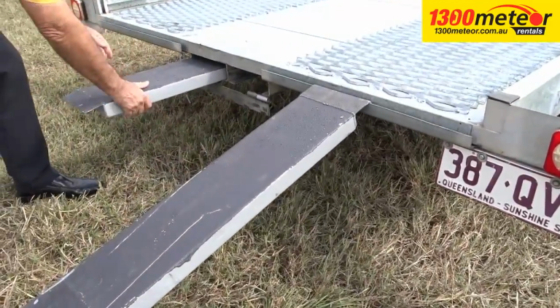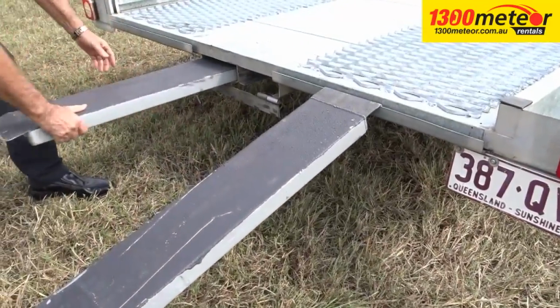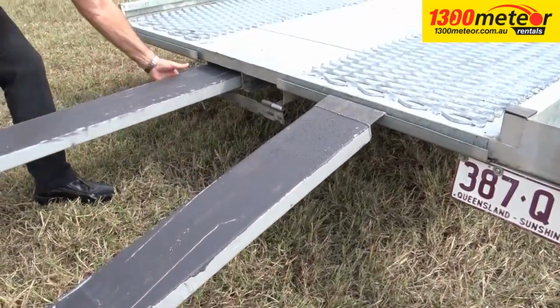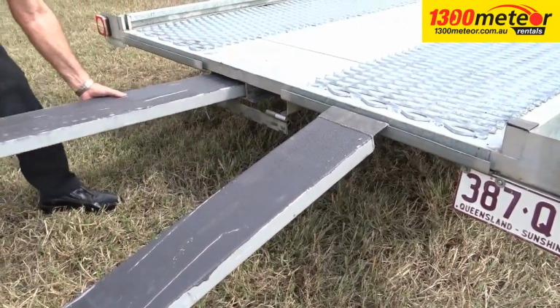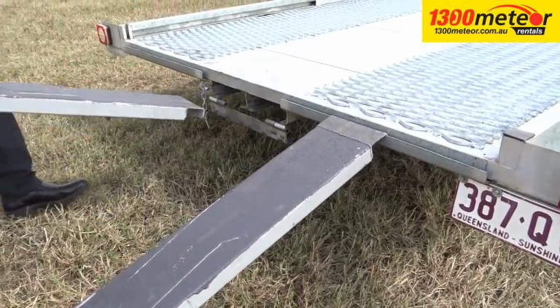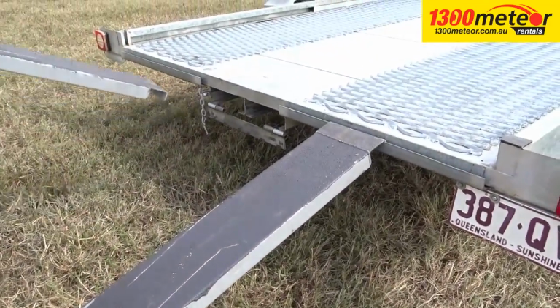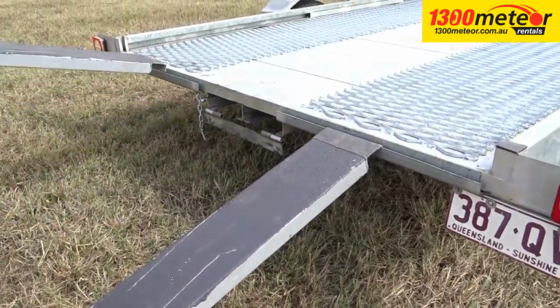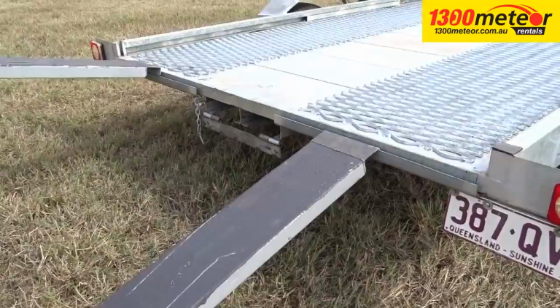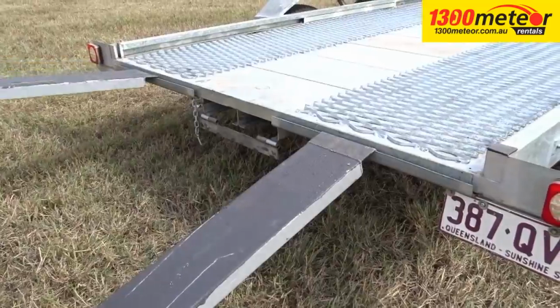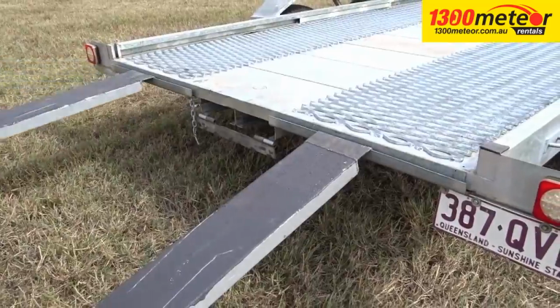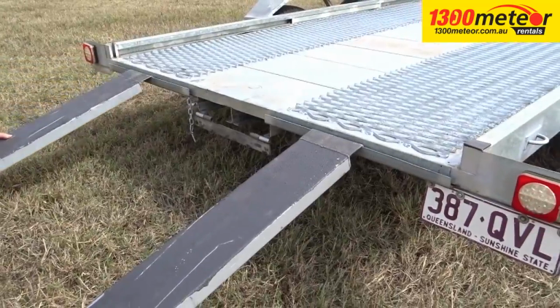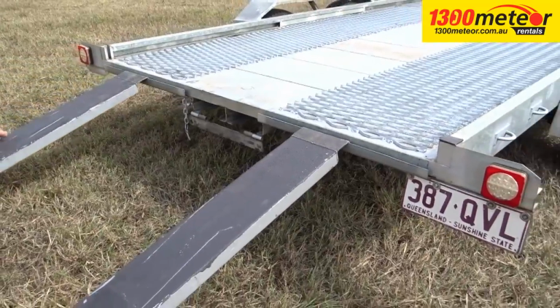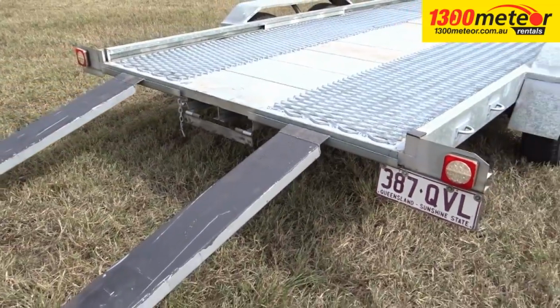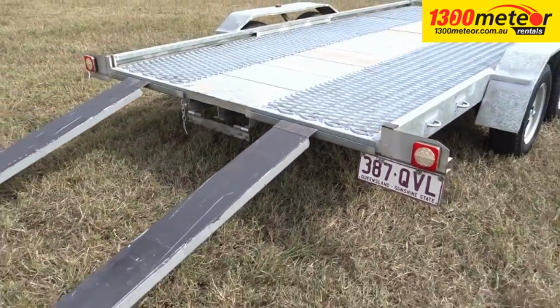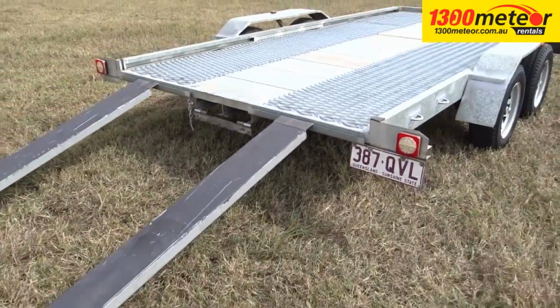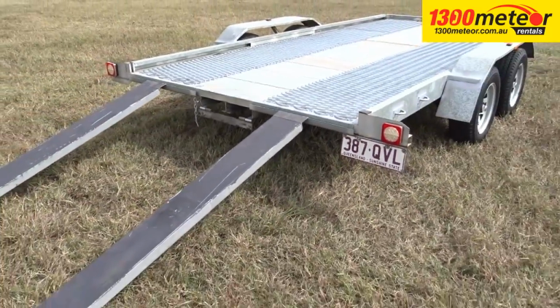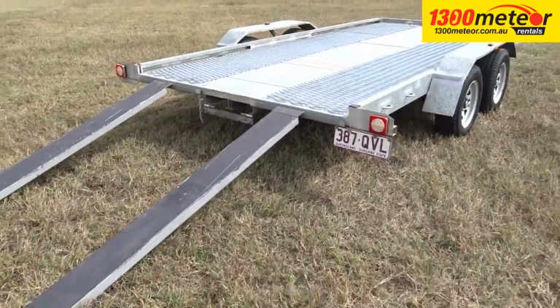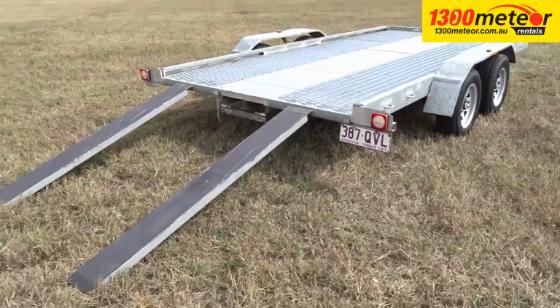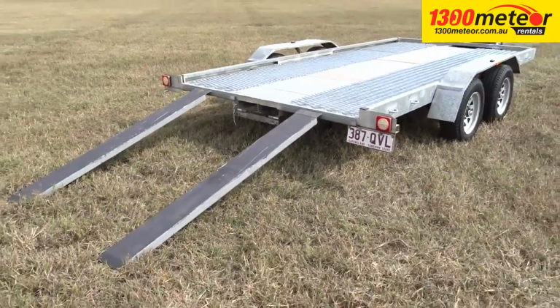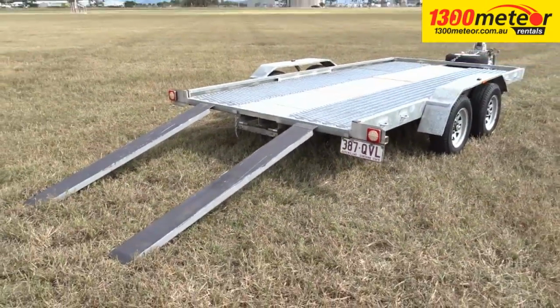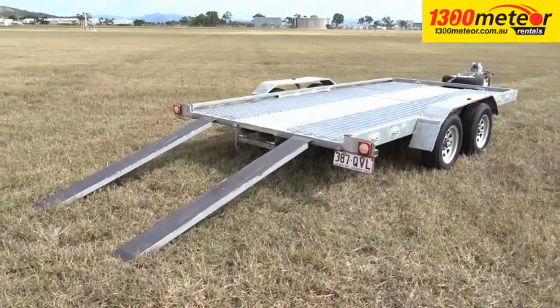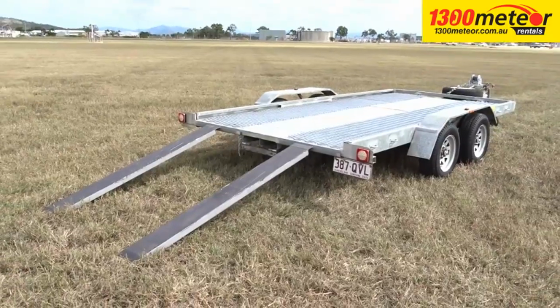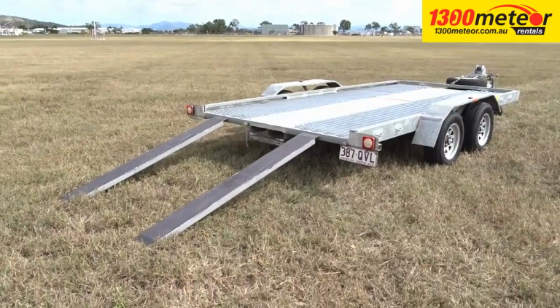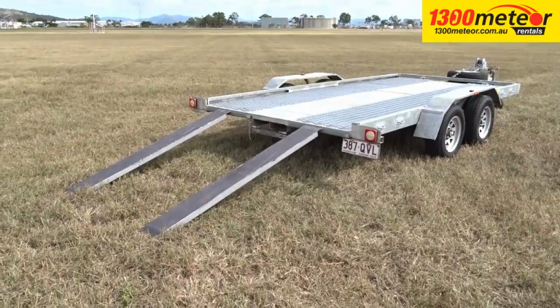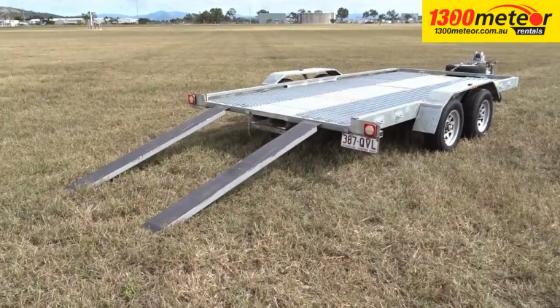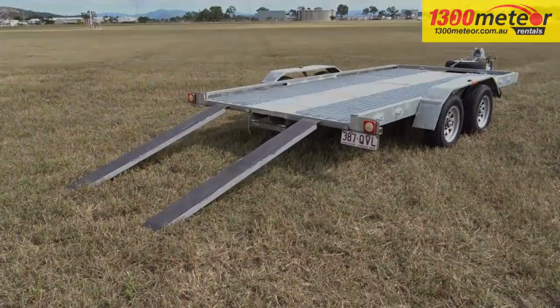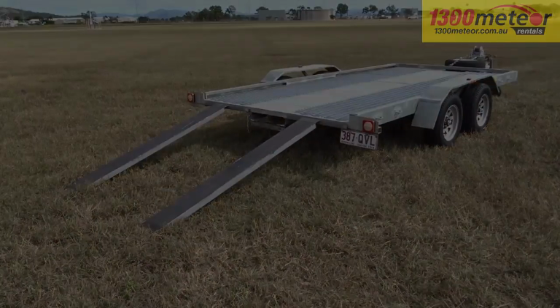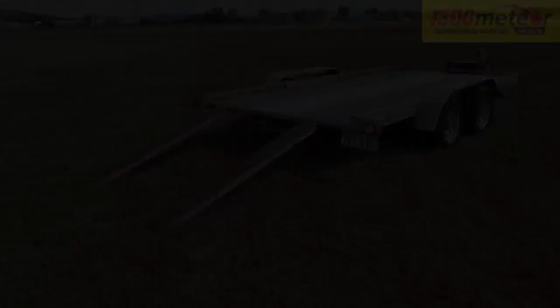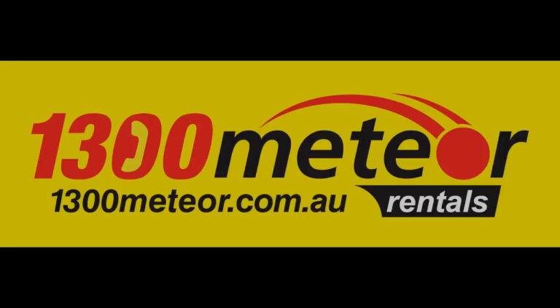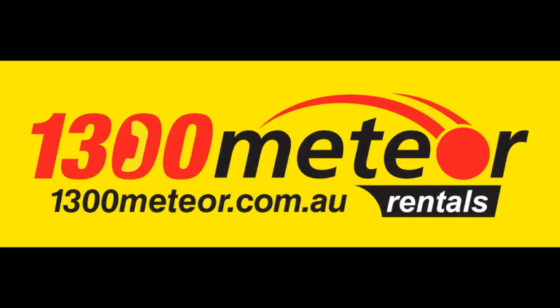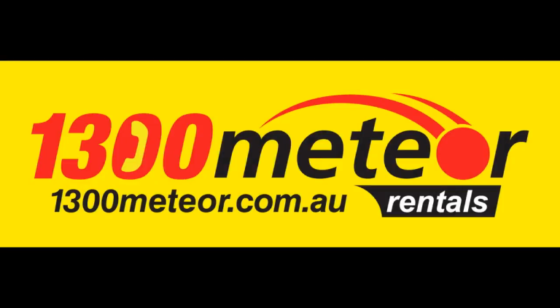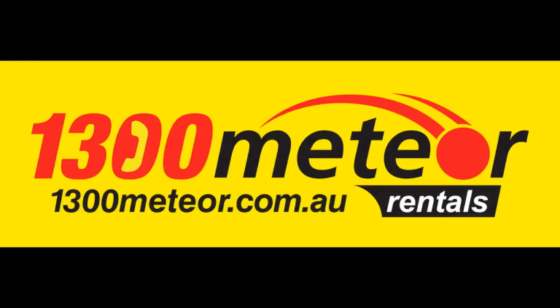Slide out loading ramps to the back of the trailer are quick and easy to pull out and position to suit the track of the vehicle being loaded. 1300 Meteor — for quality reliable trailers, book yours now!